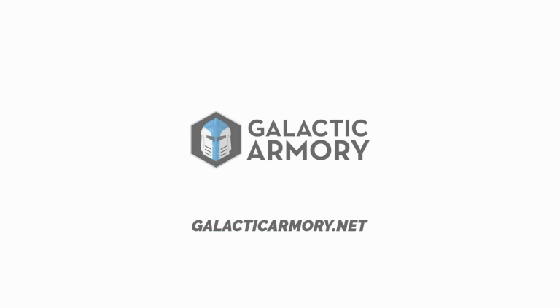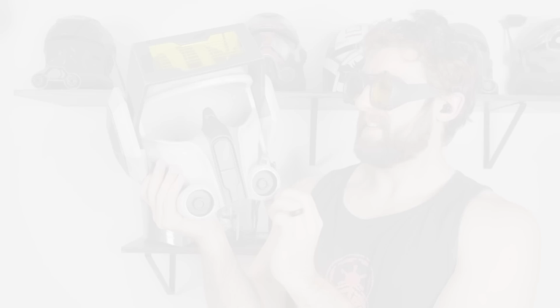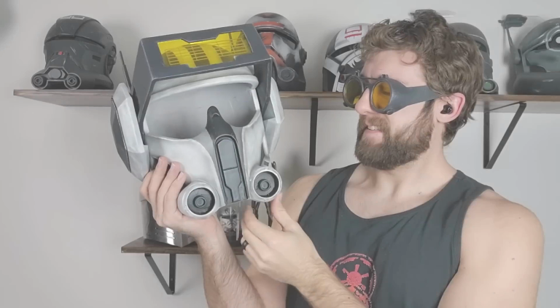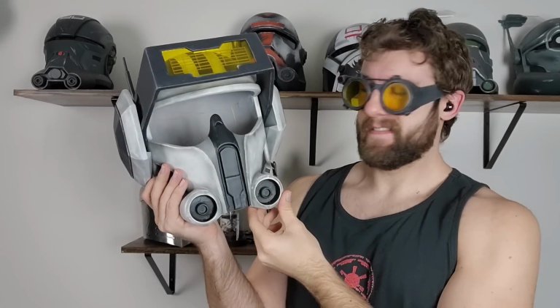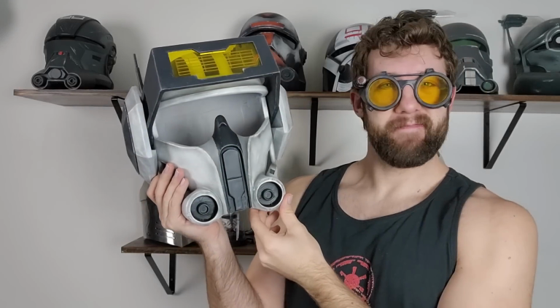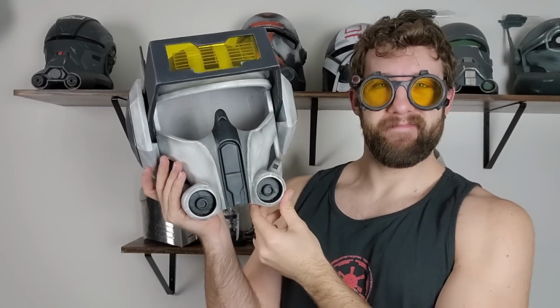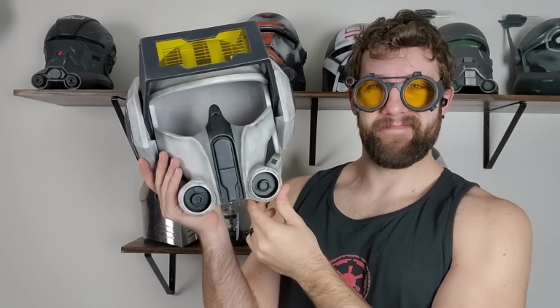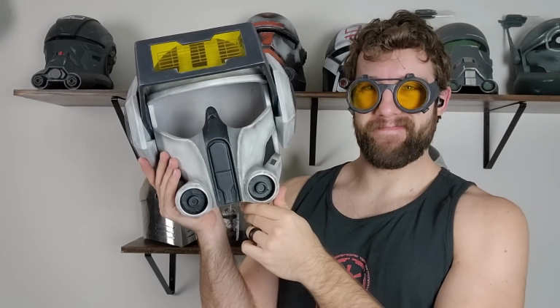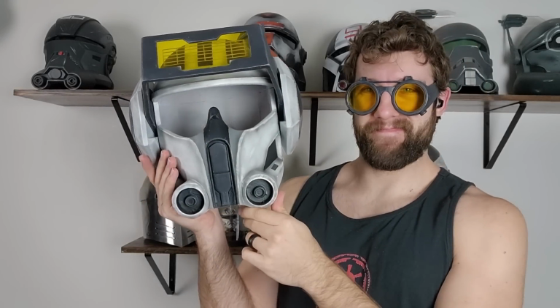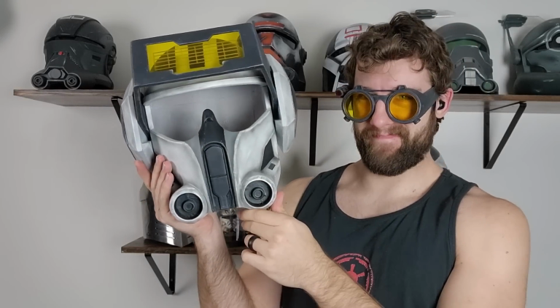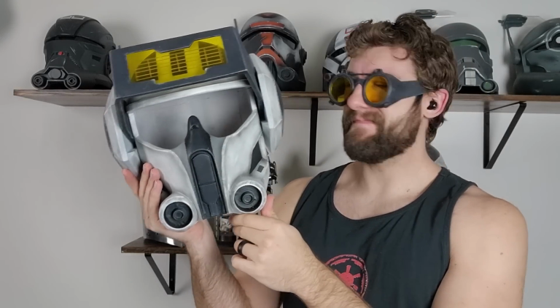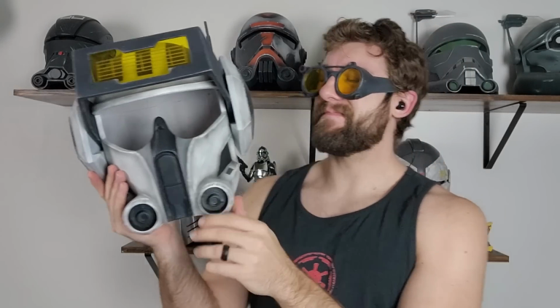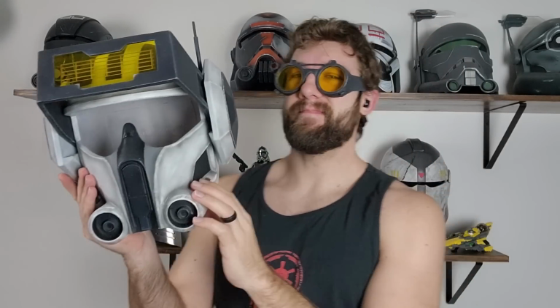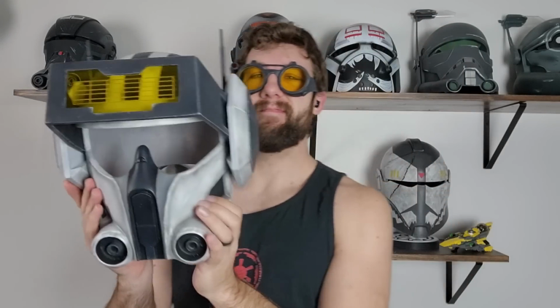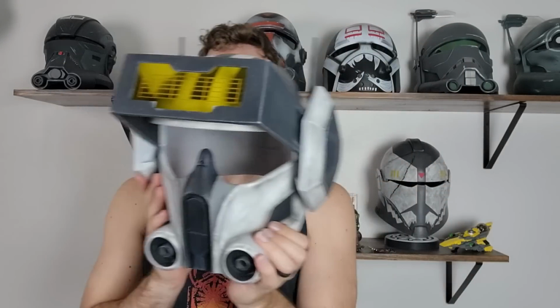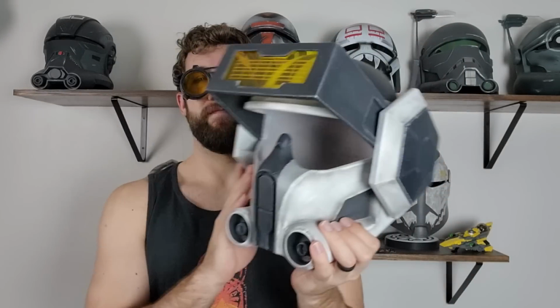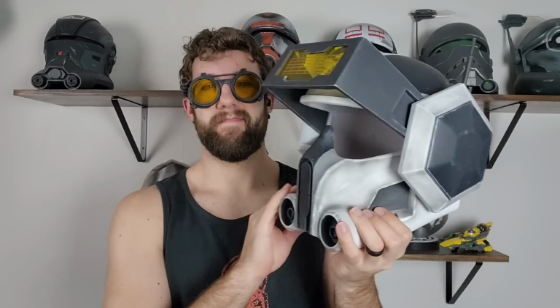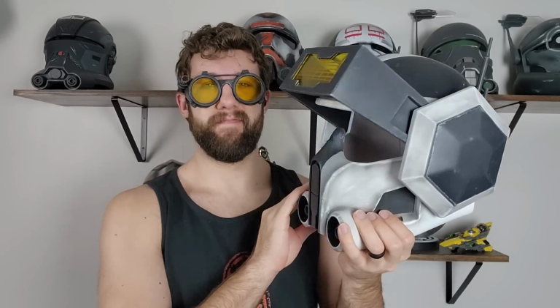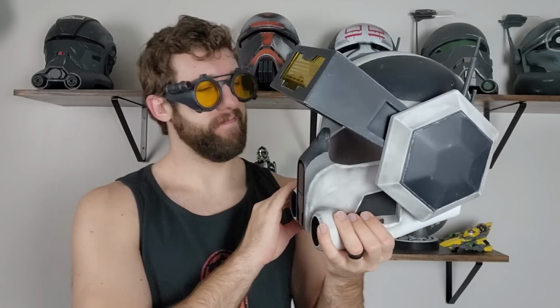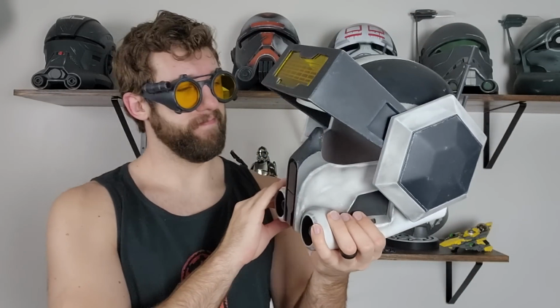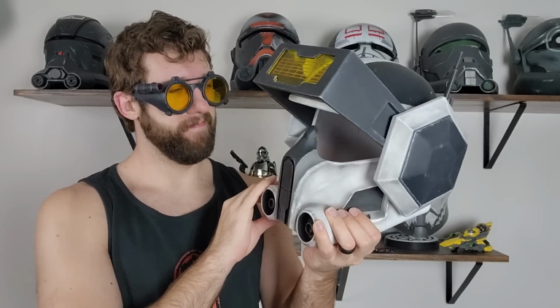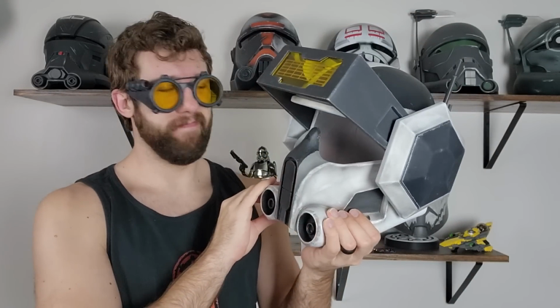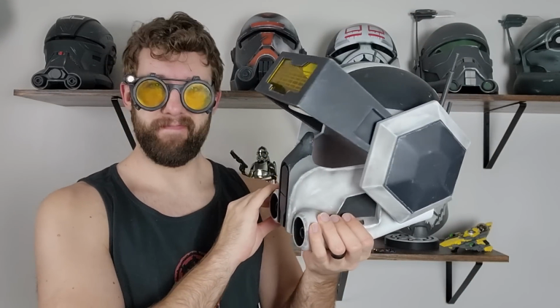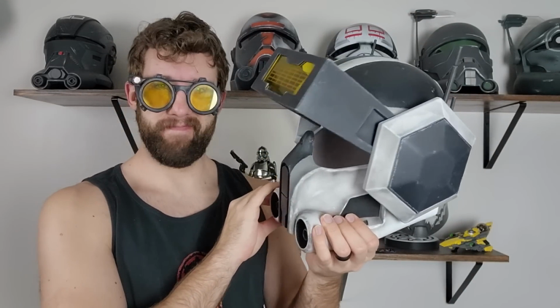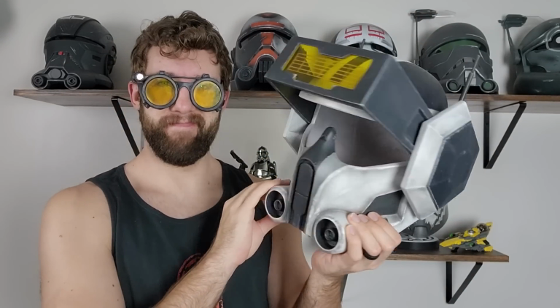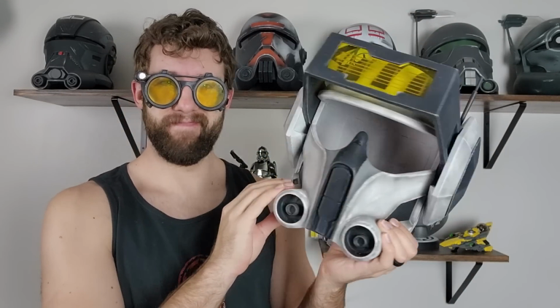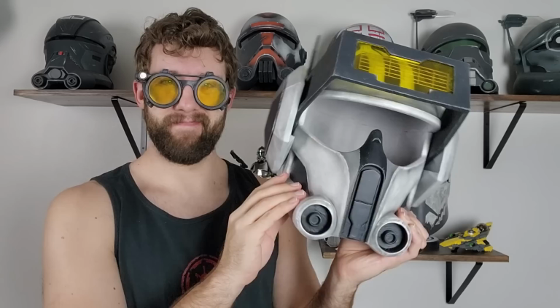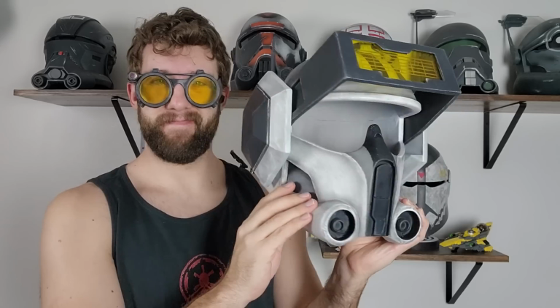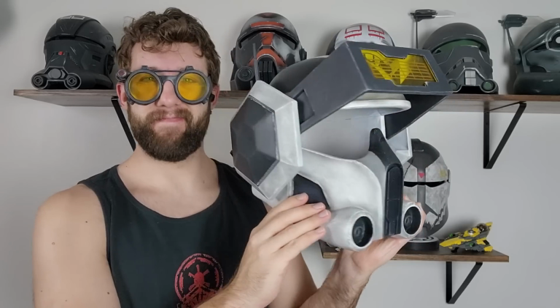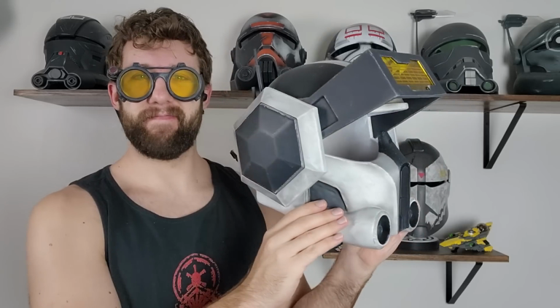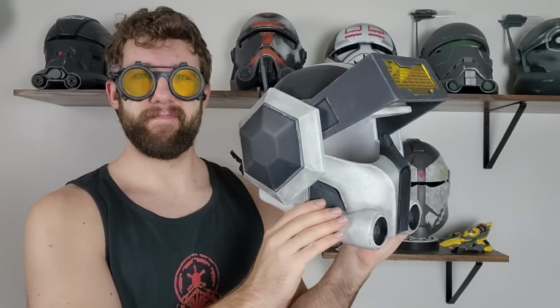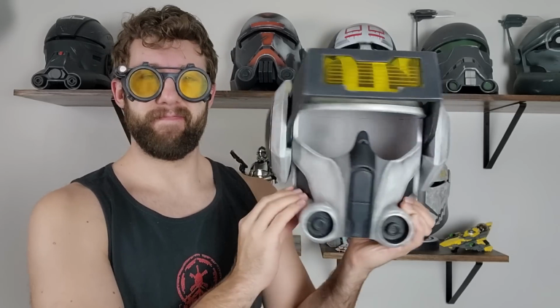Hello everybody and welcome back to the Galactic Armory. My name is Aaron and with me here today again is Jamie. Today we're going to be doing a Bad Batch Season 2 Tech helmet.